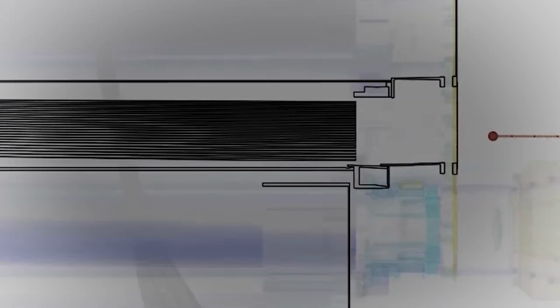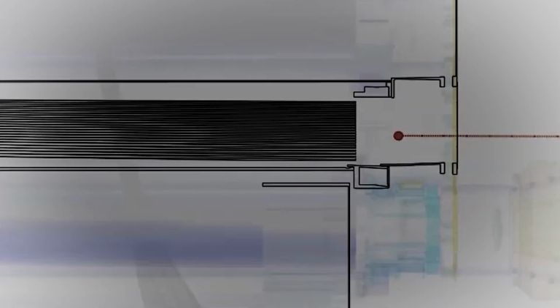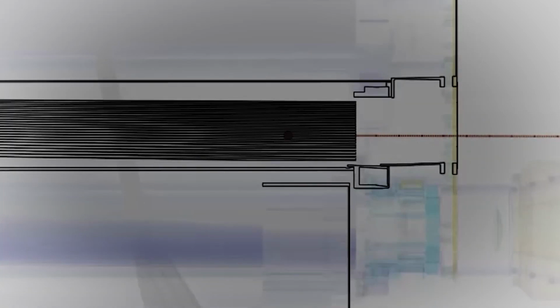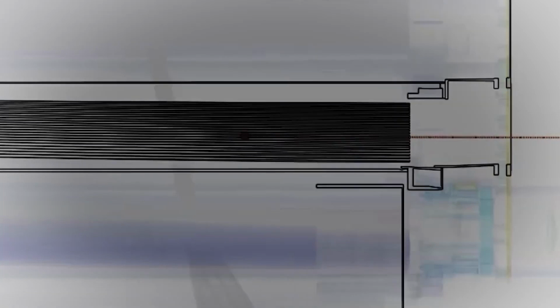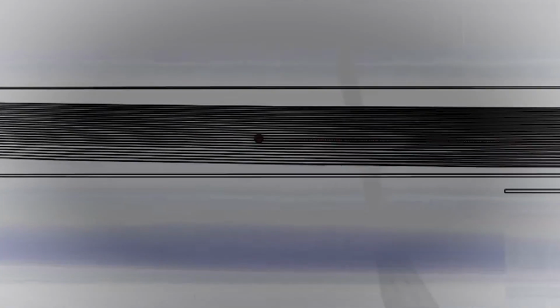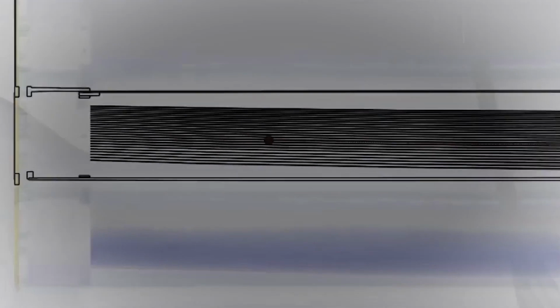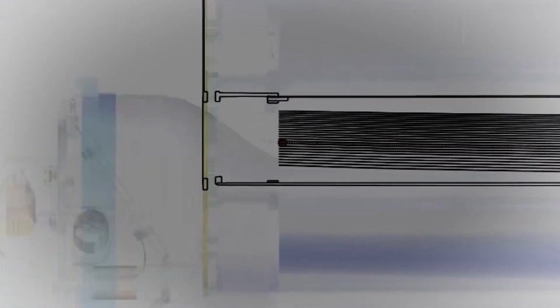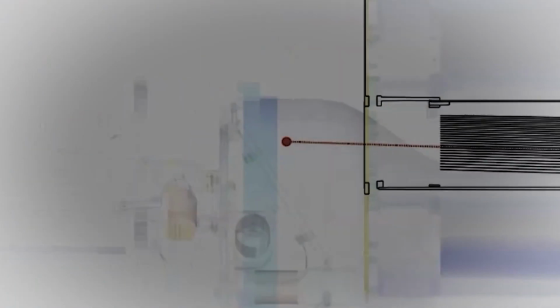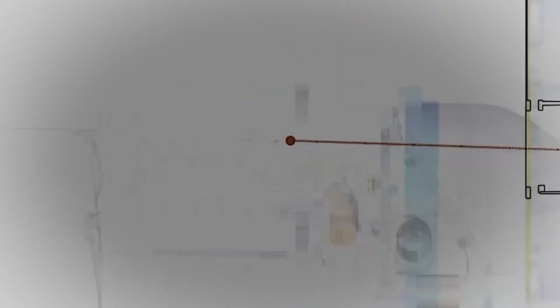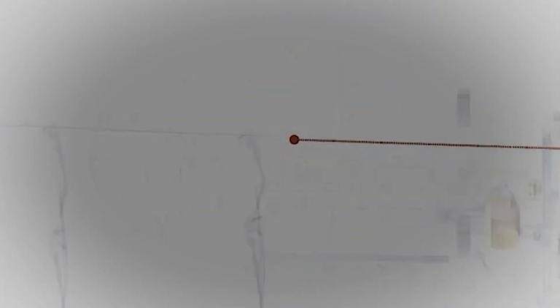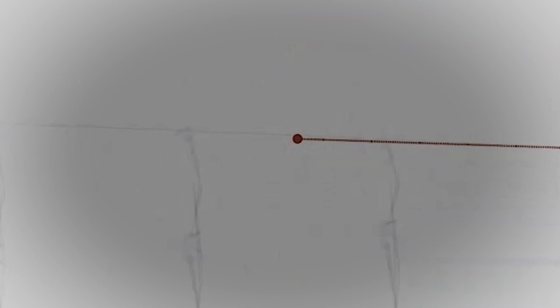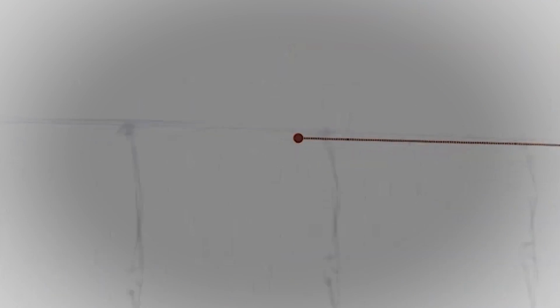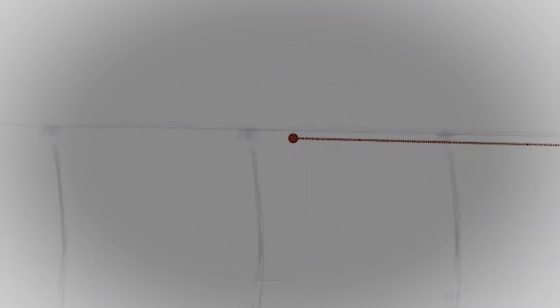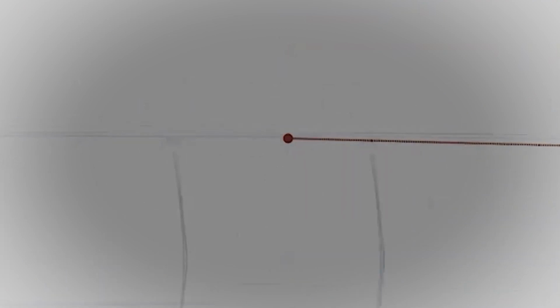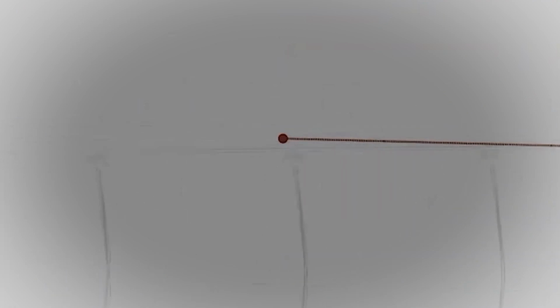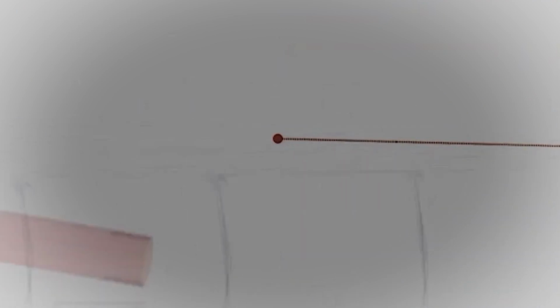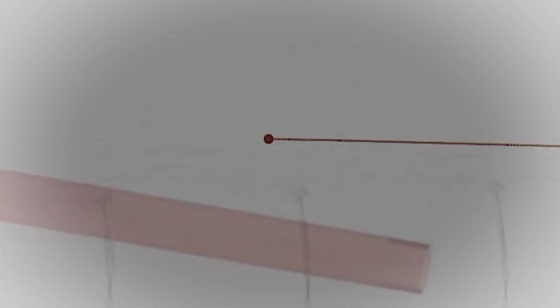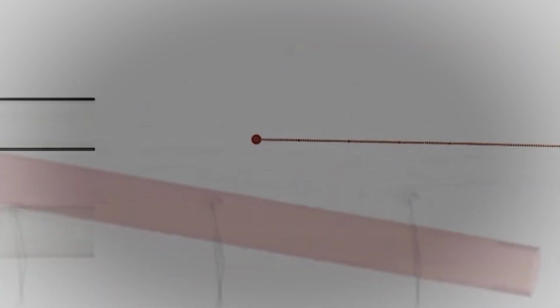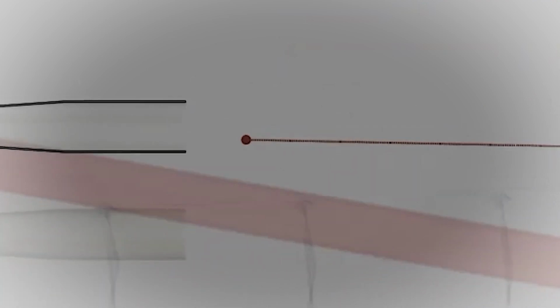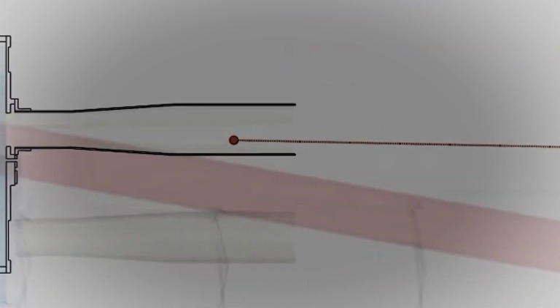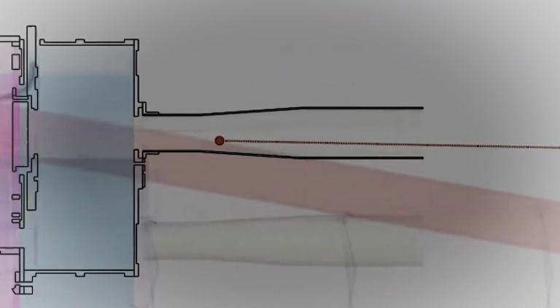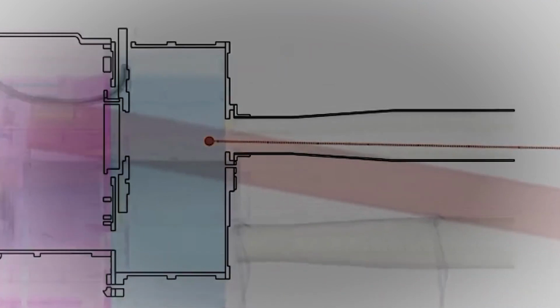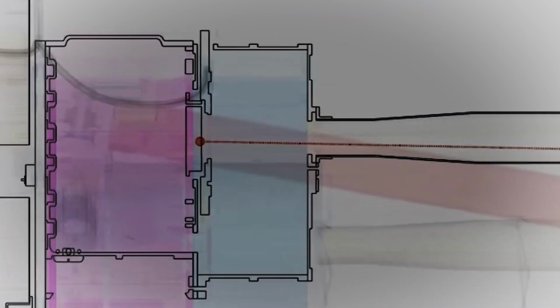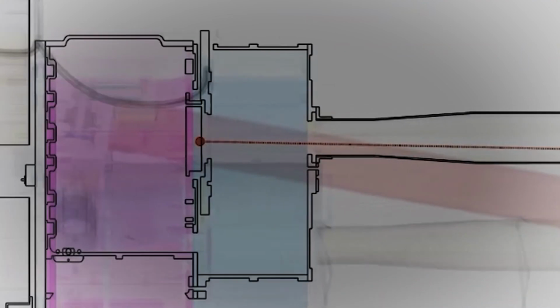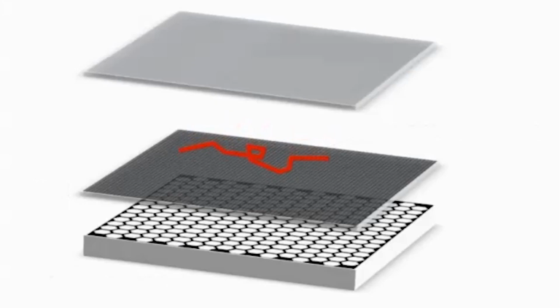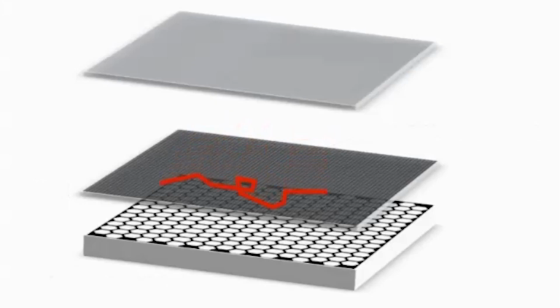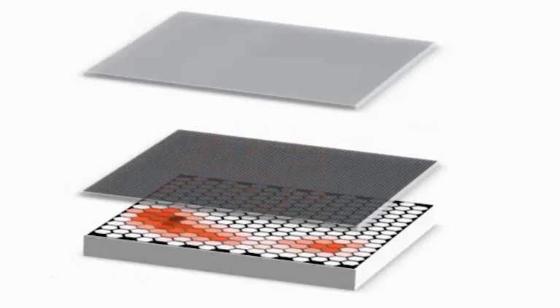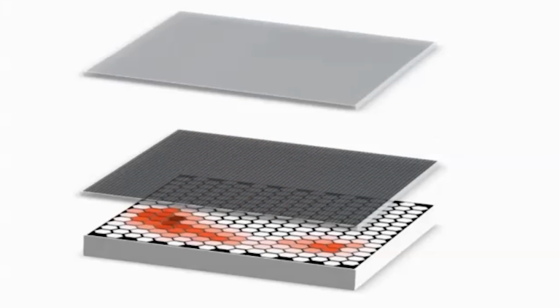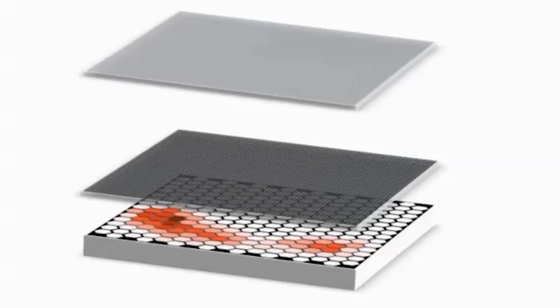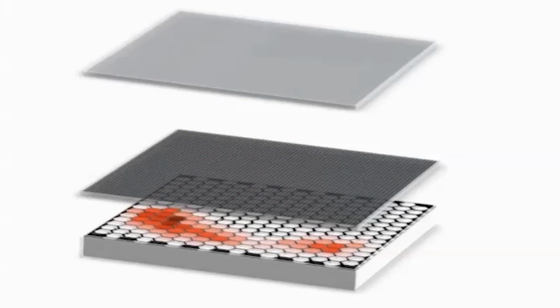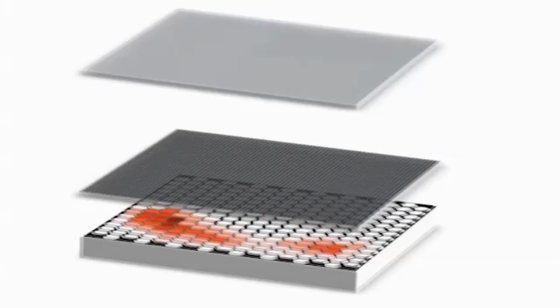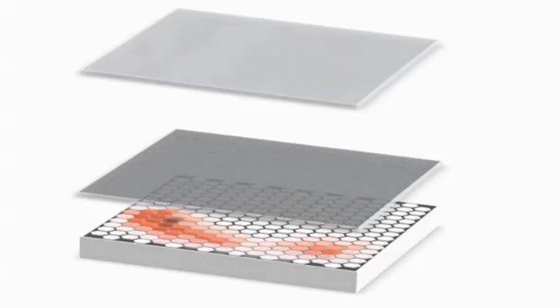The detectors track and measure all four properties of incoming light: its arrival time, direction, energy, and most importantly, polarization.